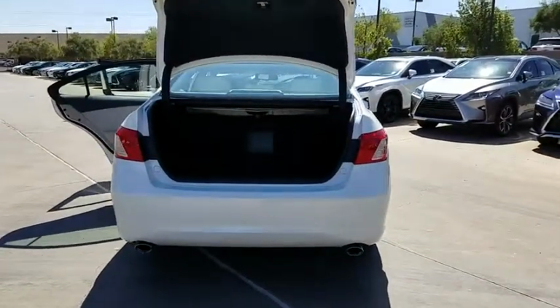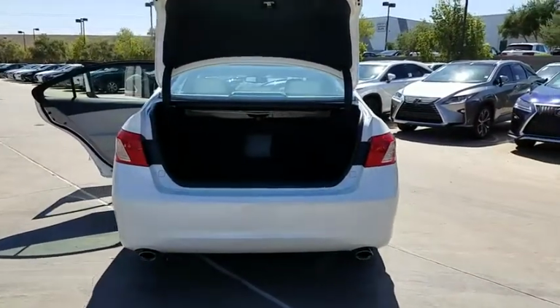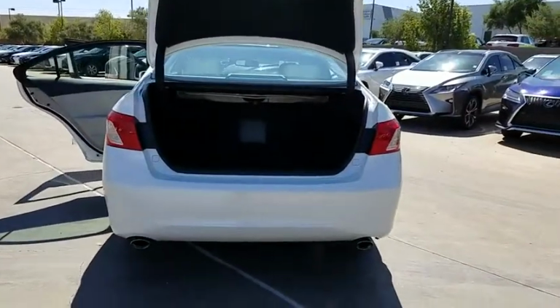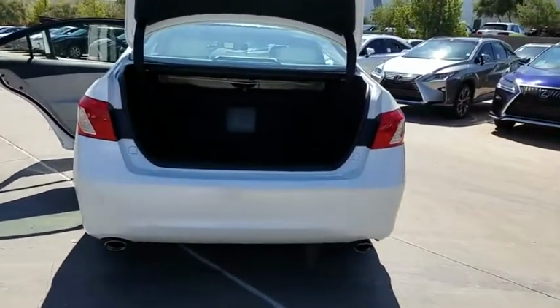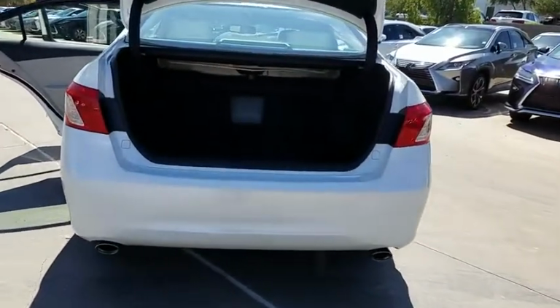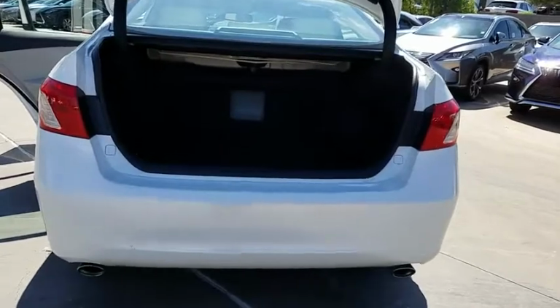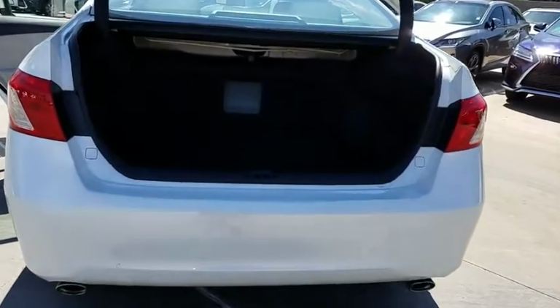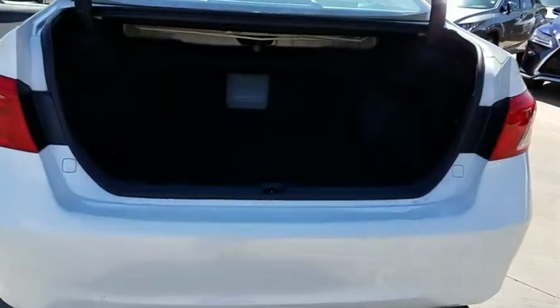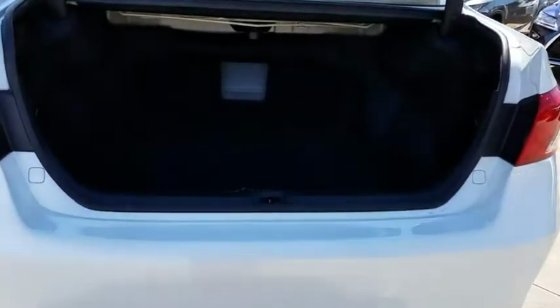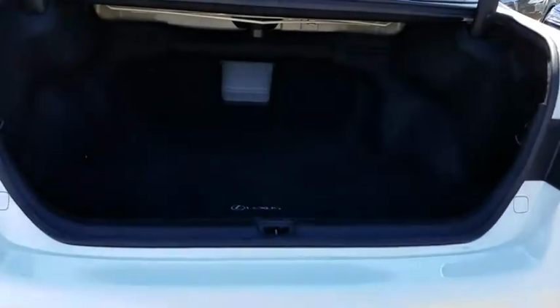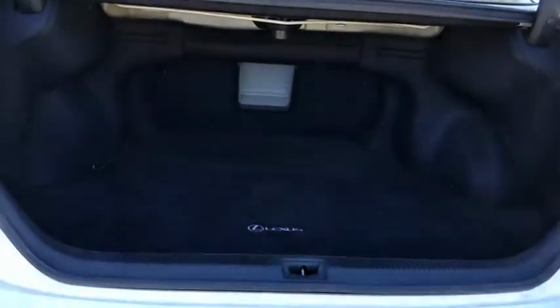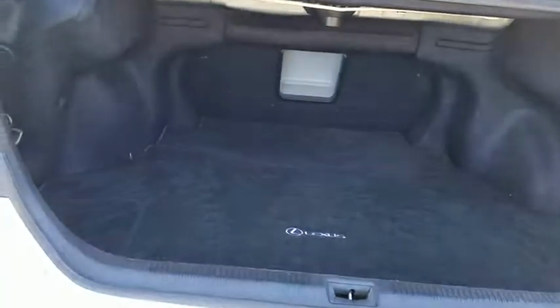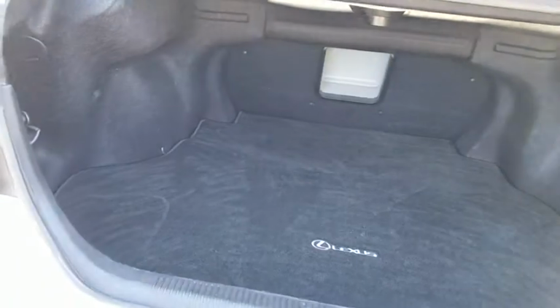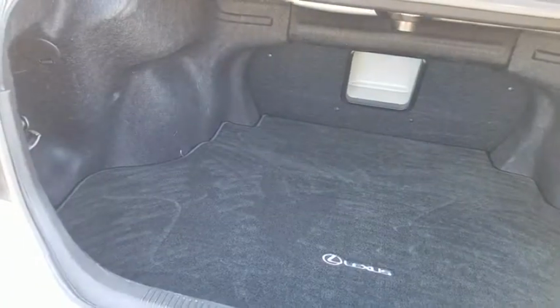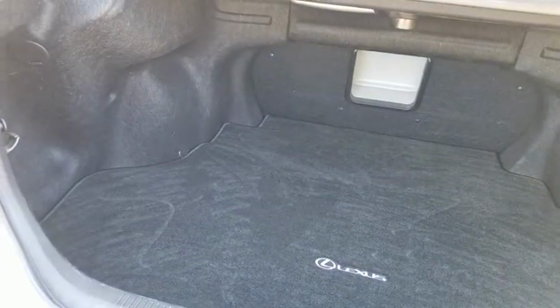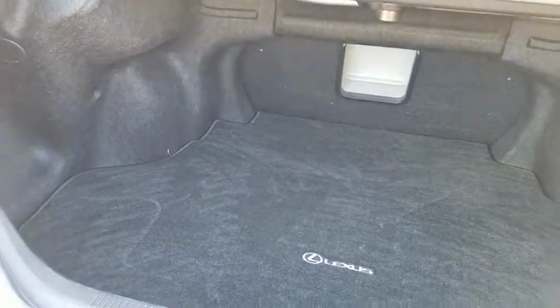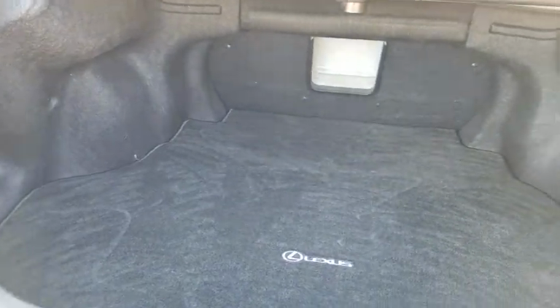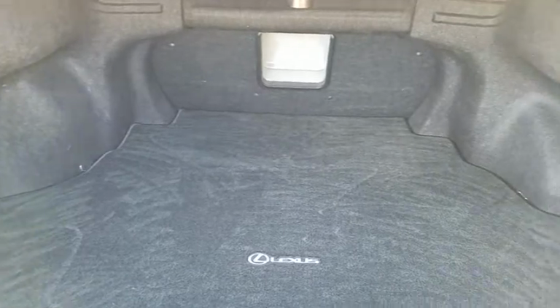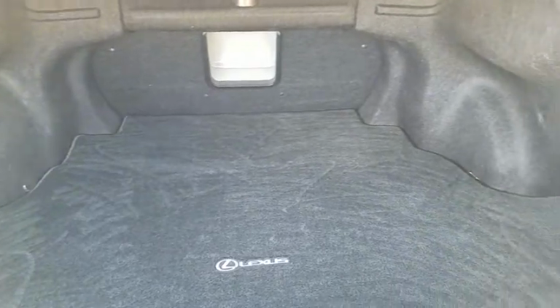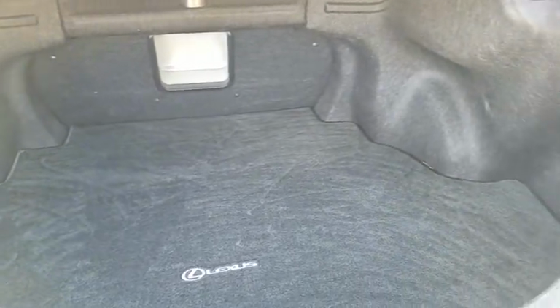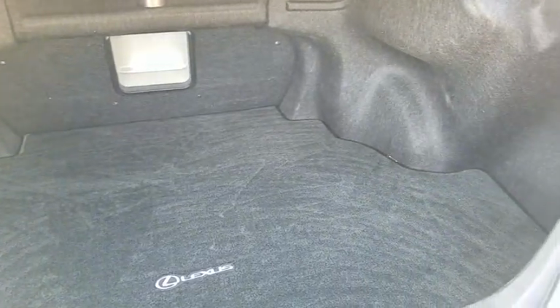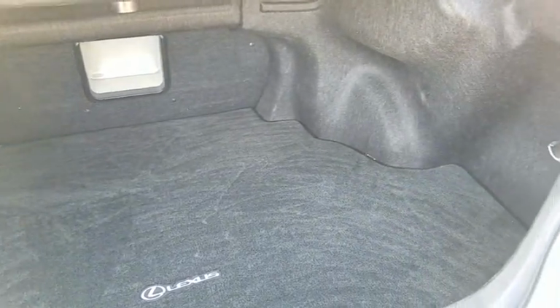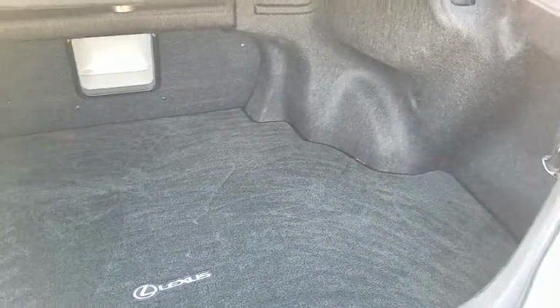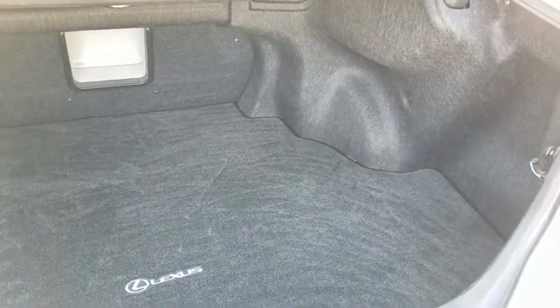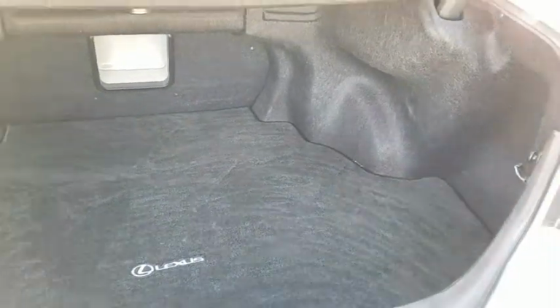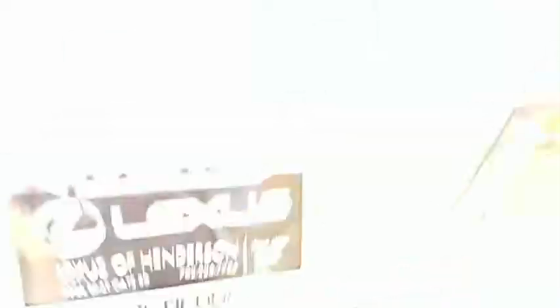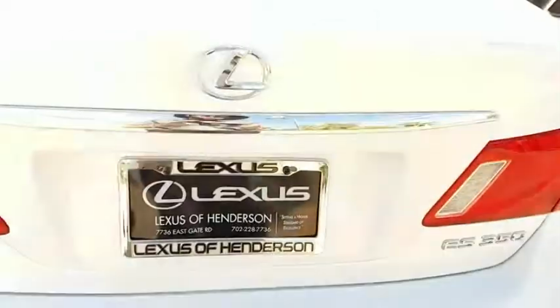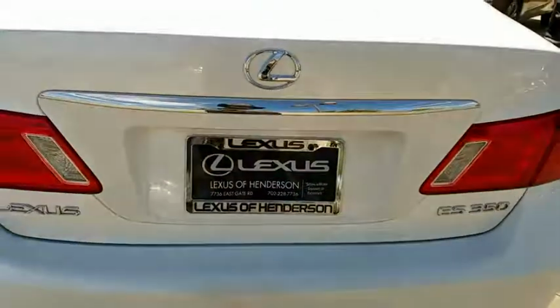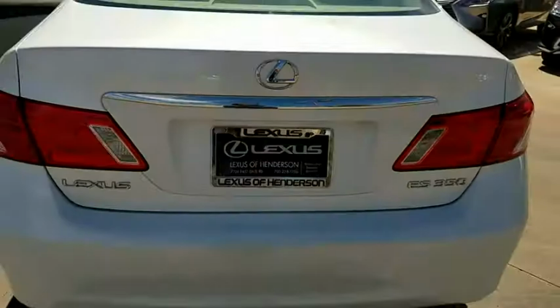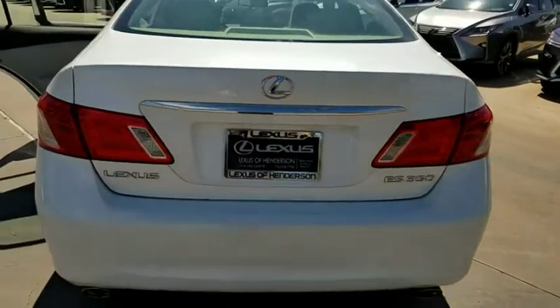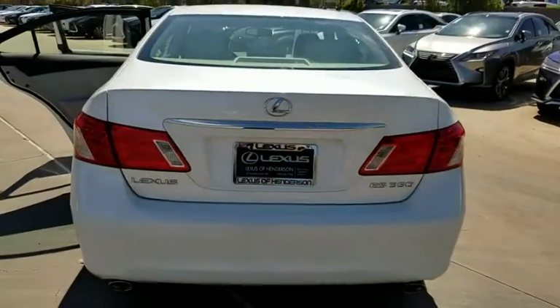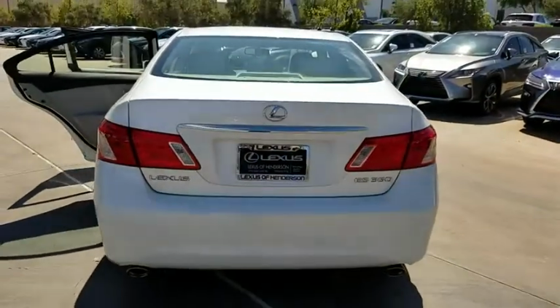The countless standard interior features transport you to a new level of luxury and convenience. This vehicle has less than 60,000 miles. This isn't just a vehicle, it's an experience, so stop in for a test drive today.